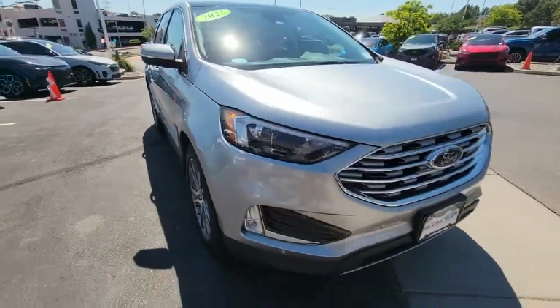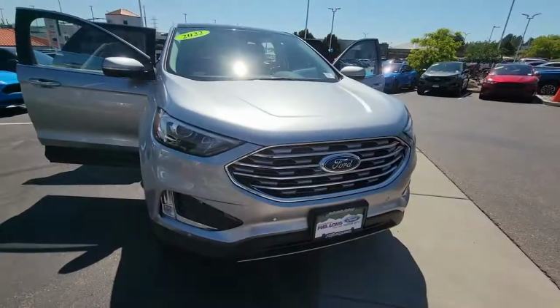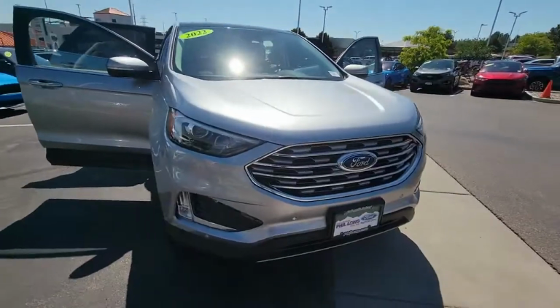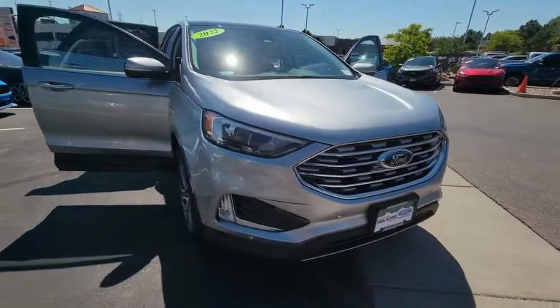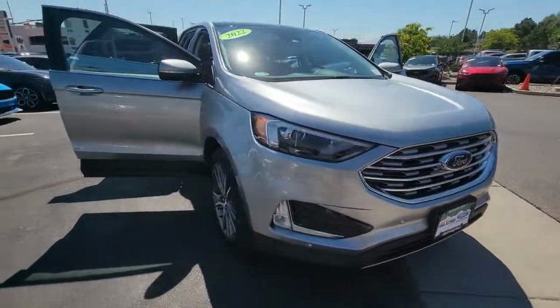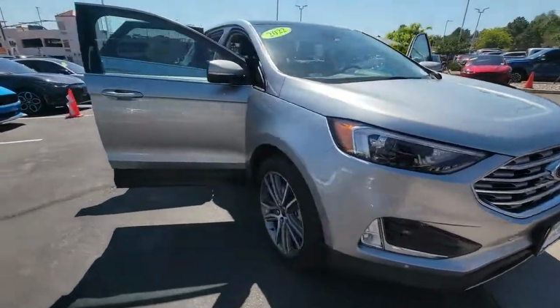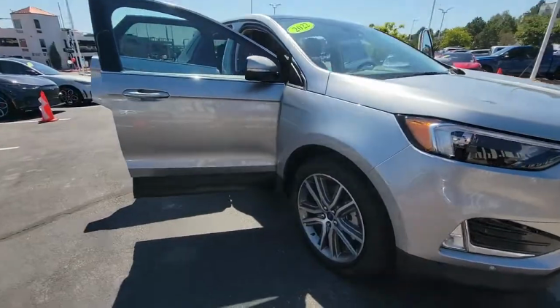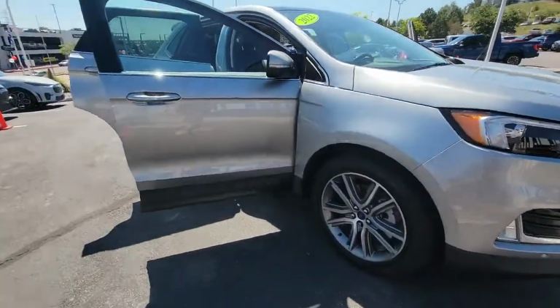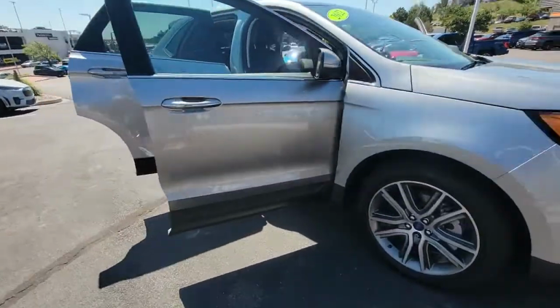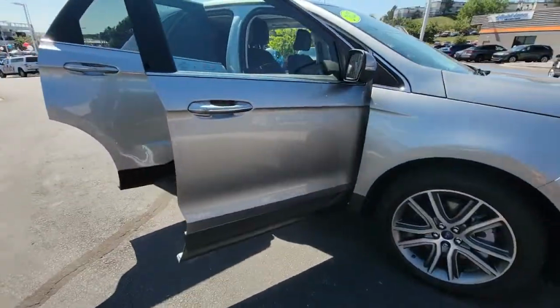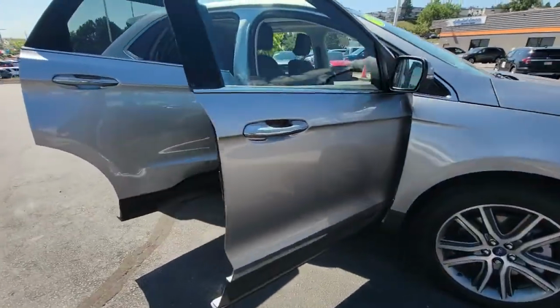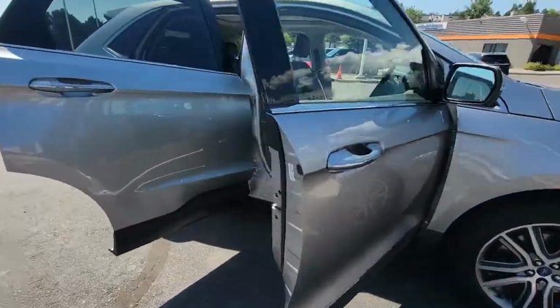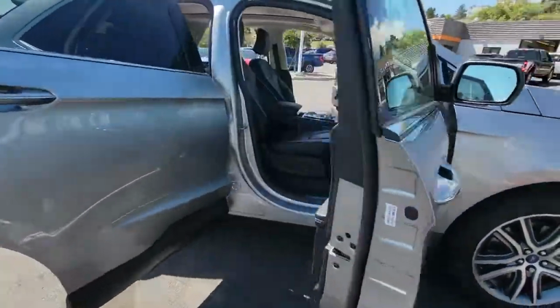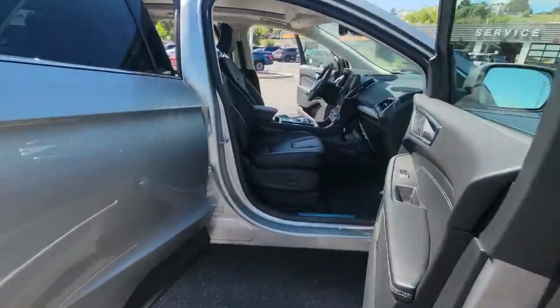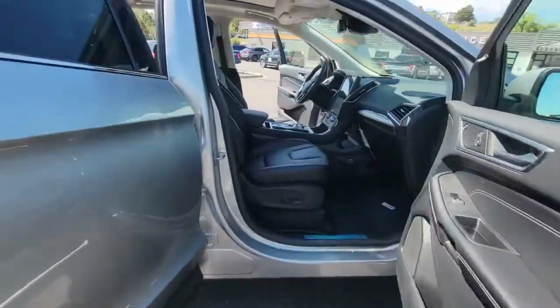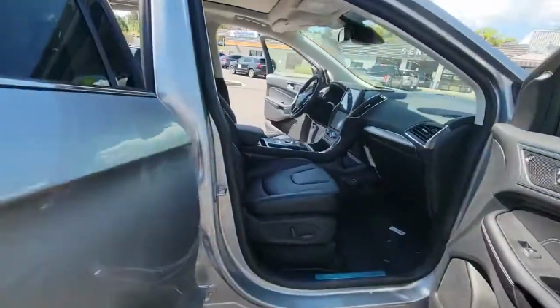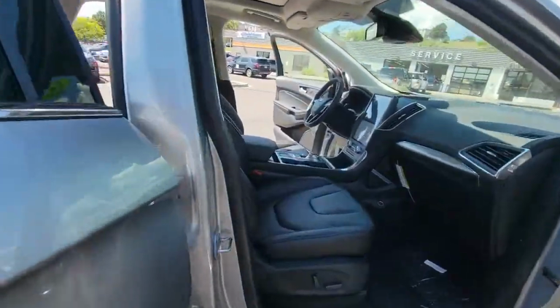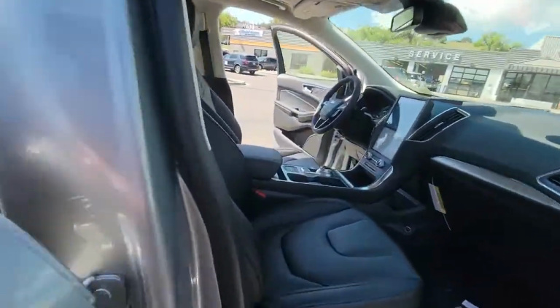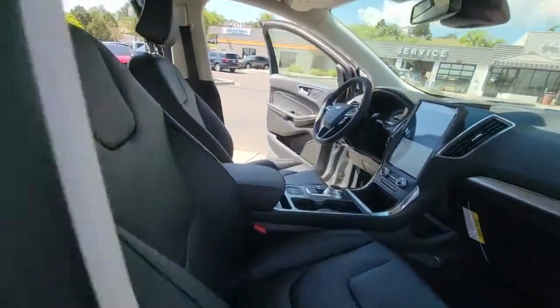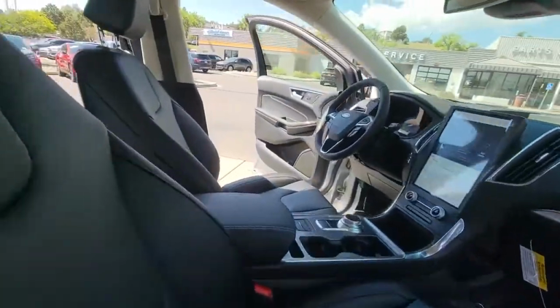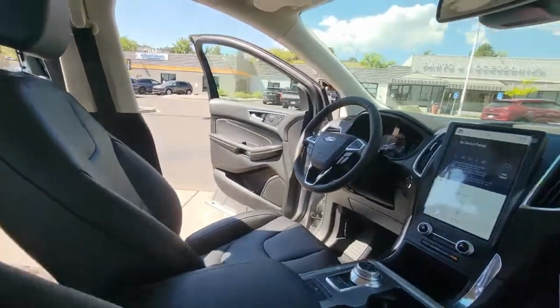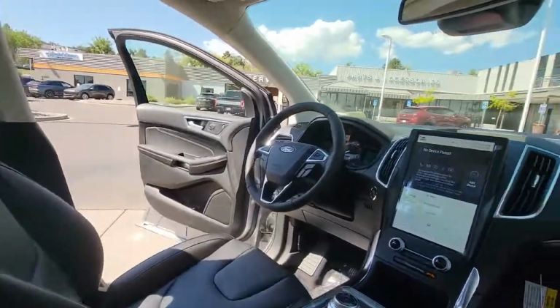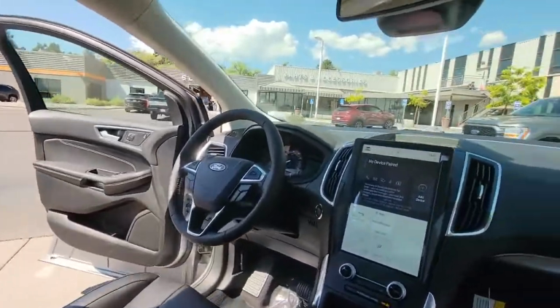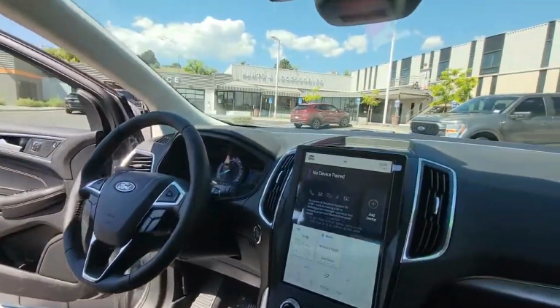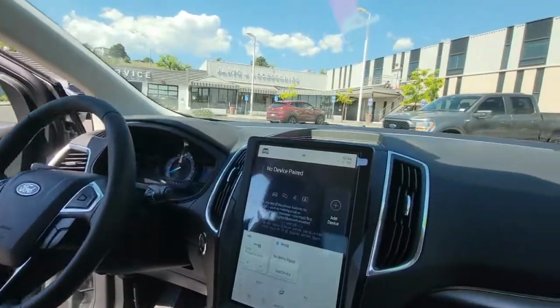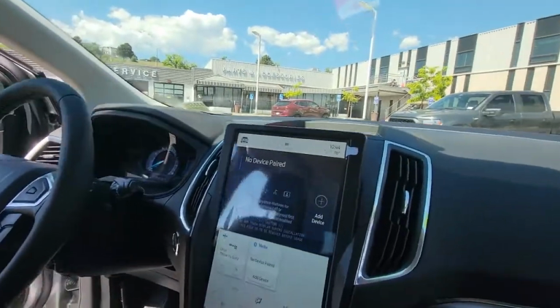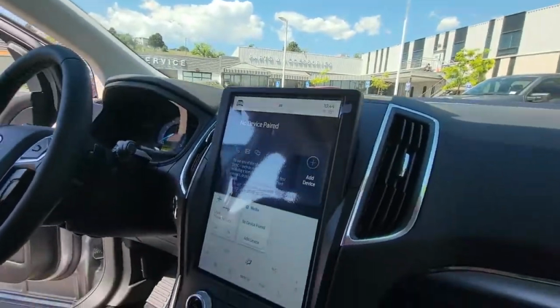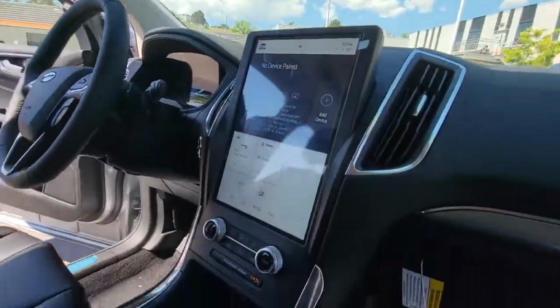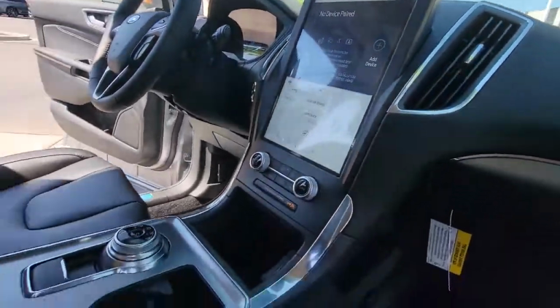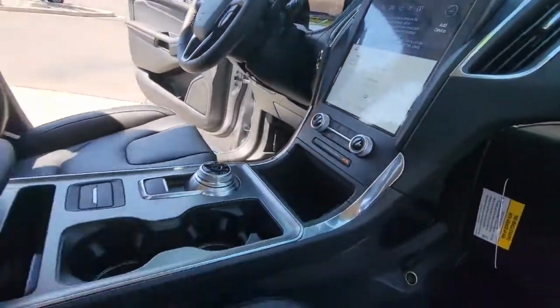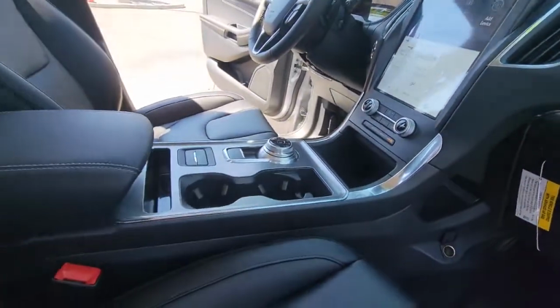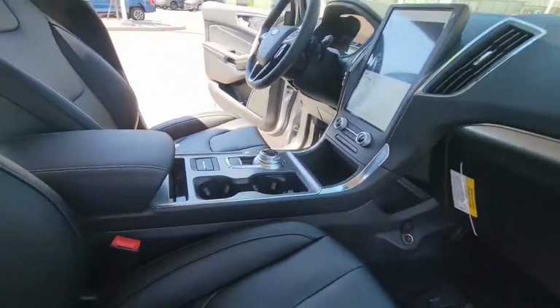Panoramic roof, all-wheel drive, keyless entry, hands-free liftgate, backup camera, fog lamps, satellite radio, power liftgate, keyless start, remote engine start.